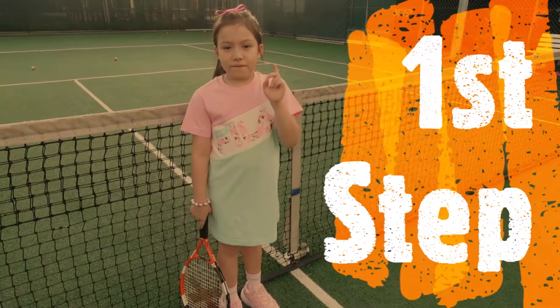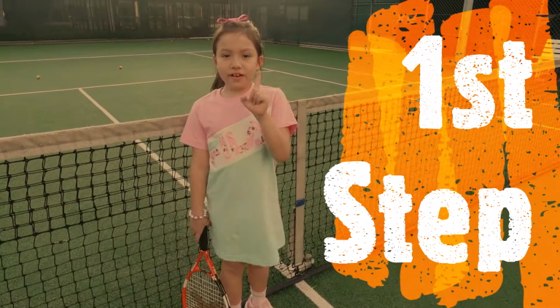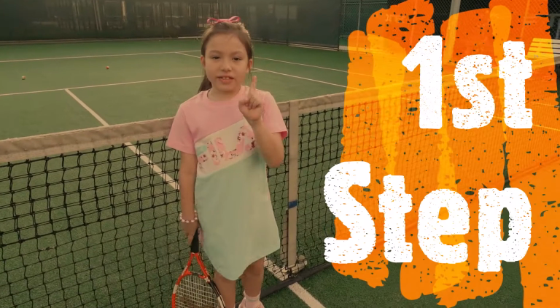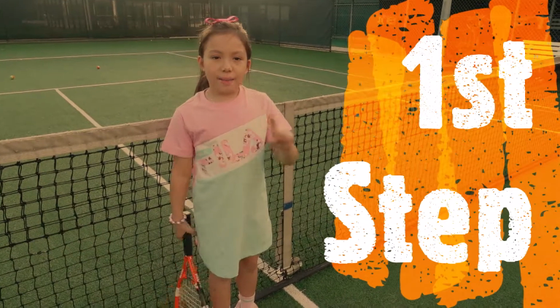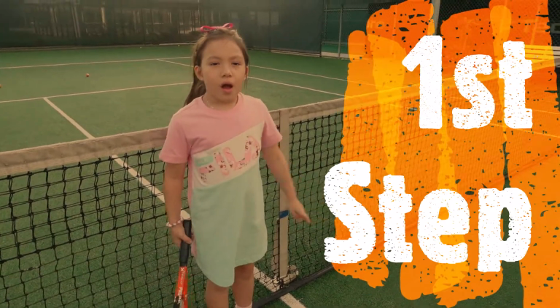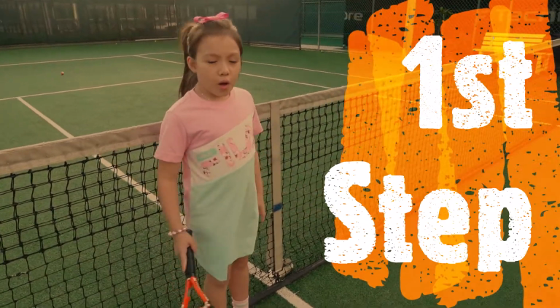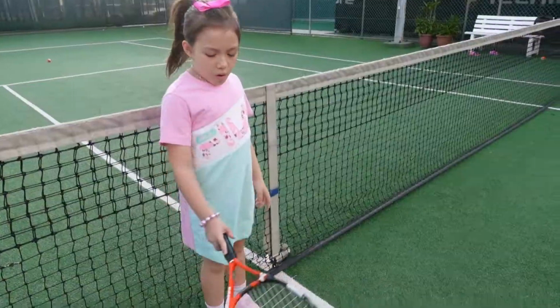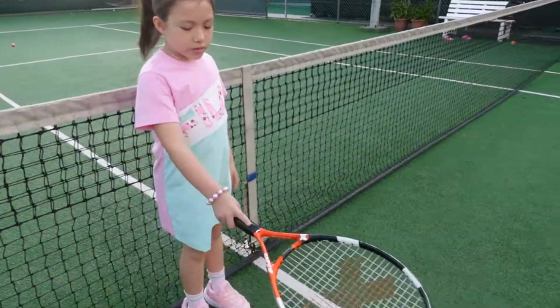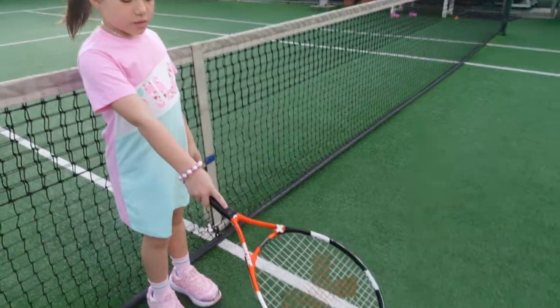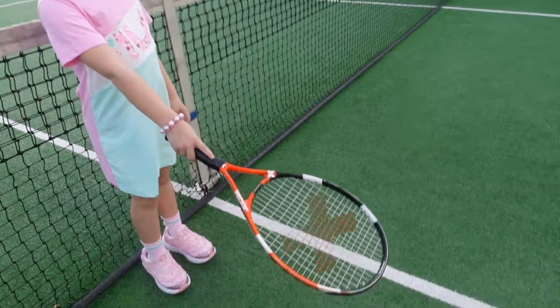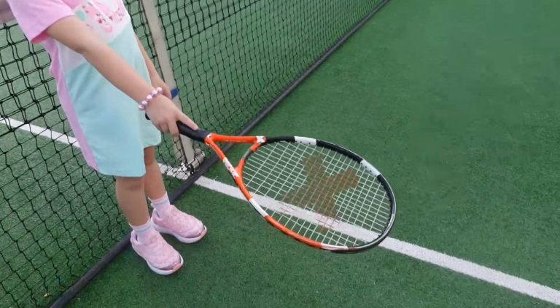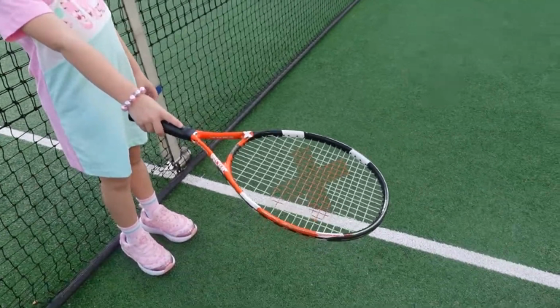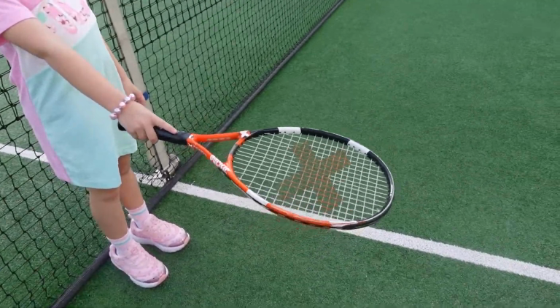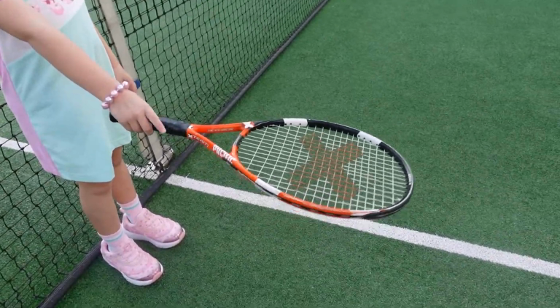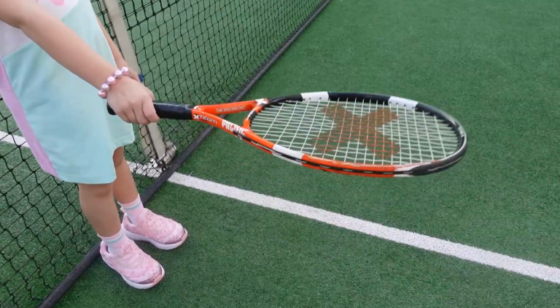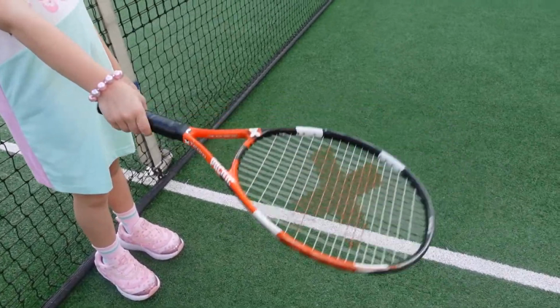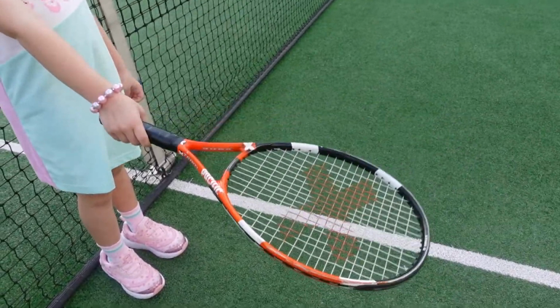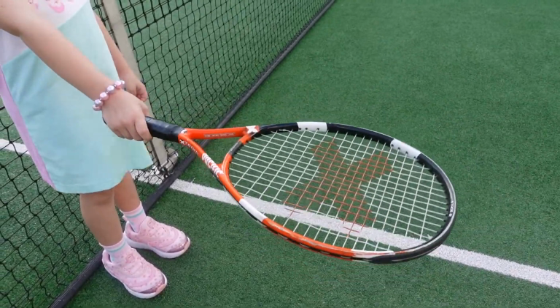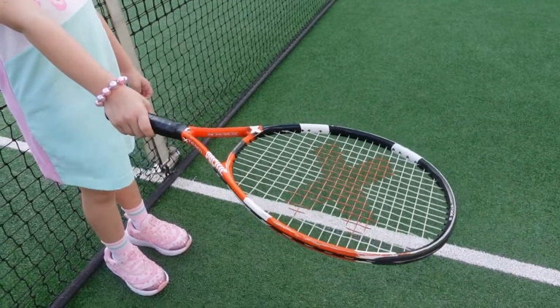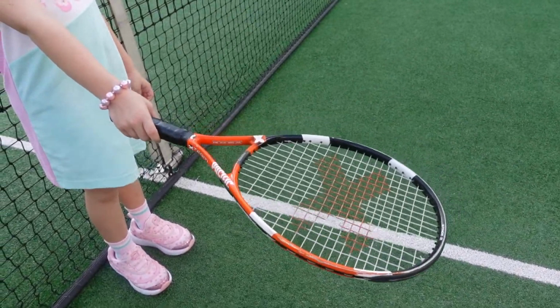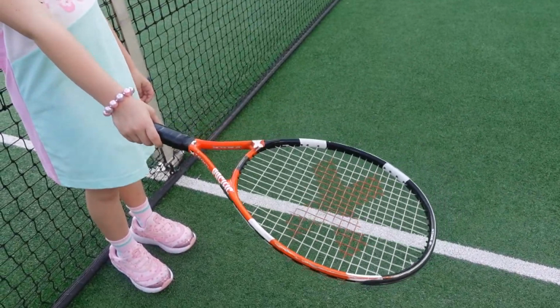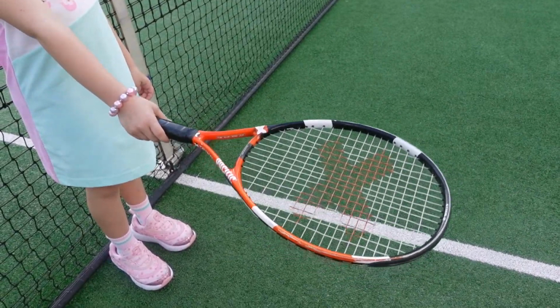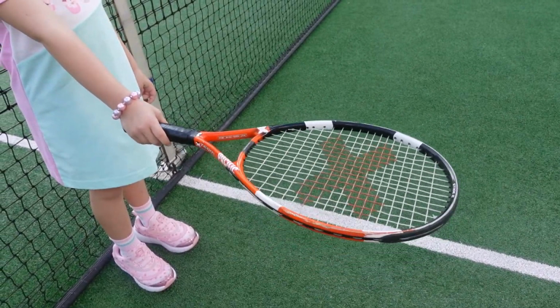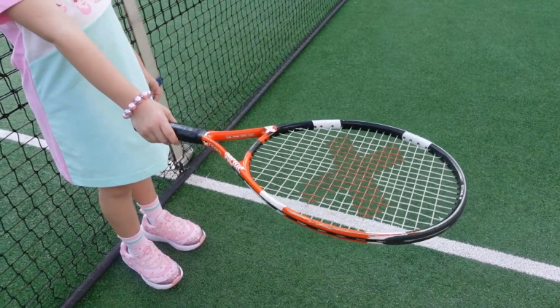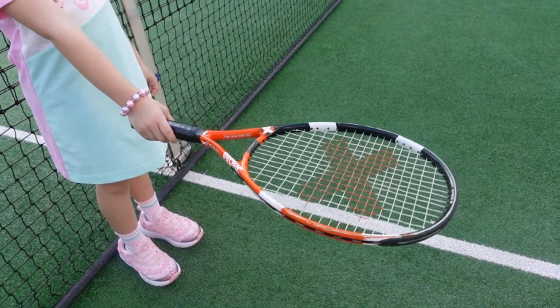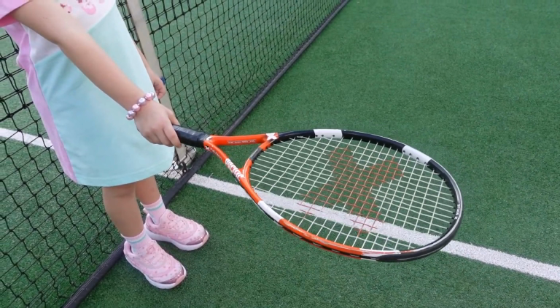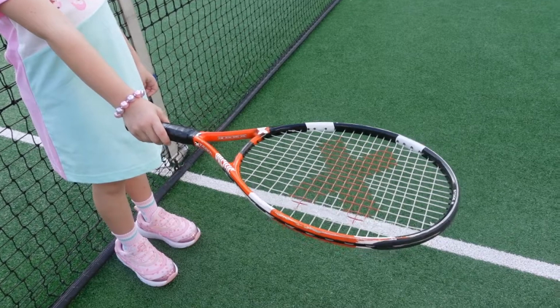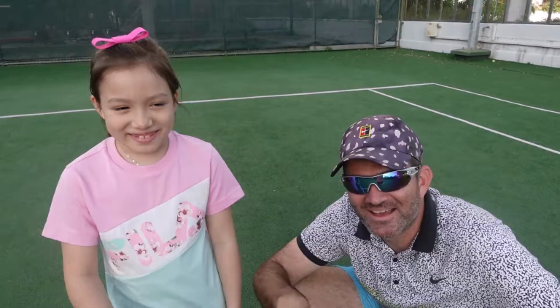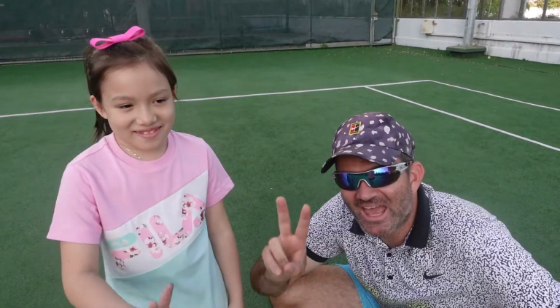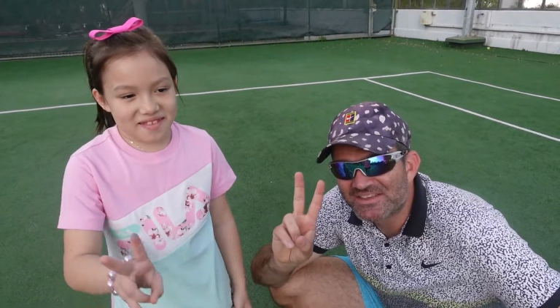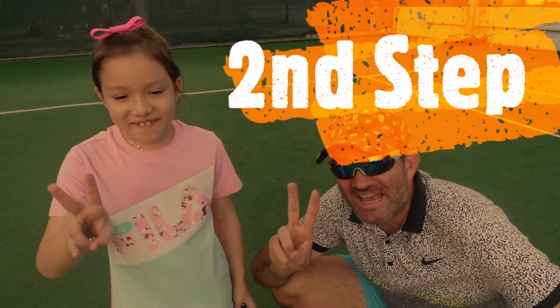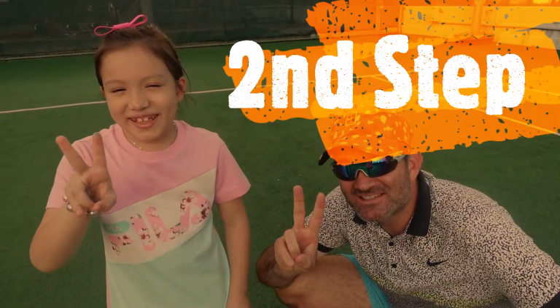Hello! I am Isaiah Goodtentuck. Welcome to my second tennis lesson. Today we are doing surfing.